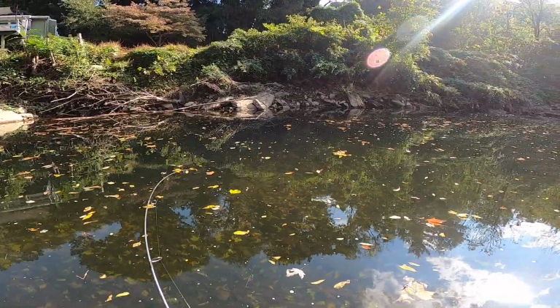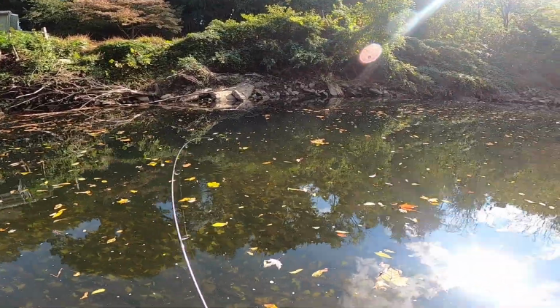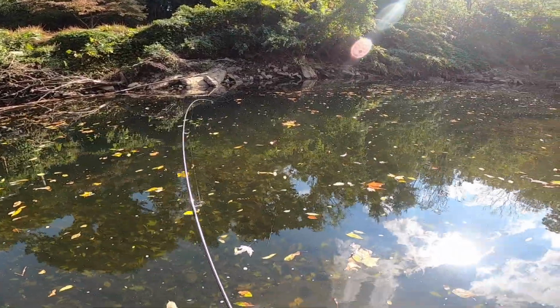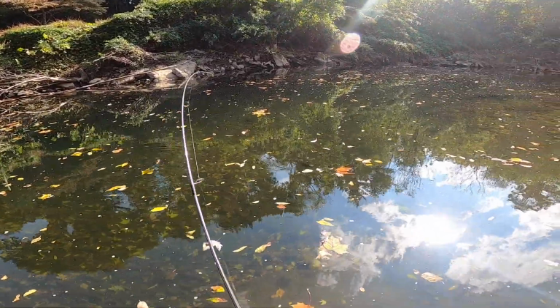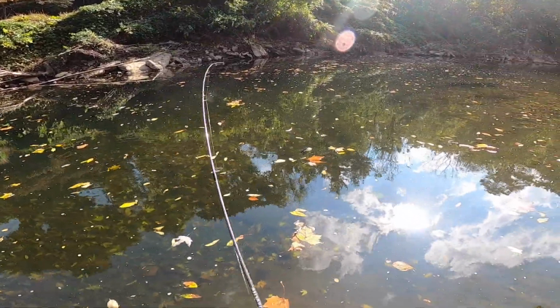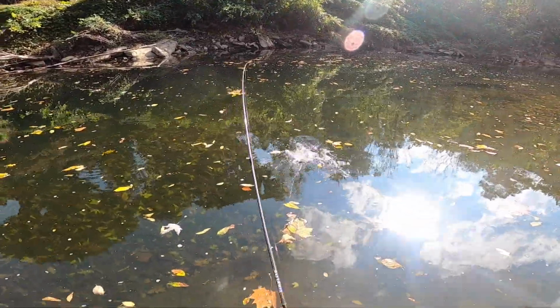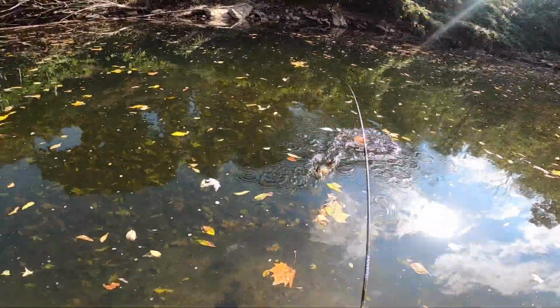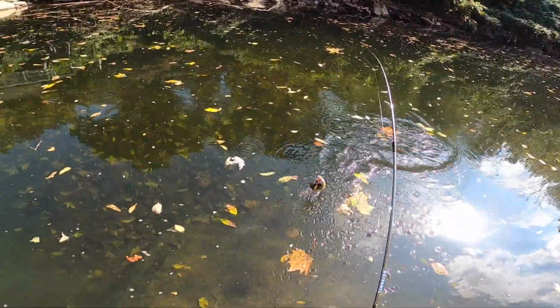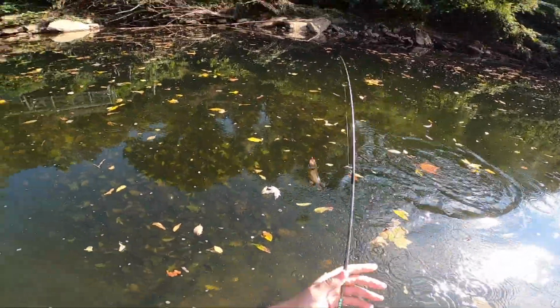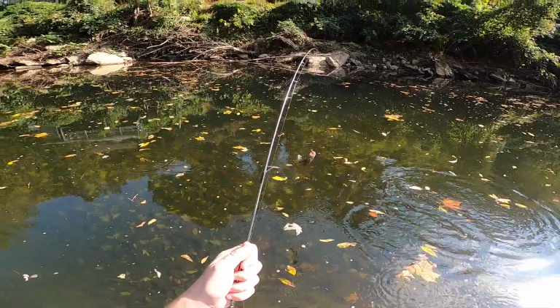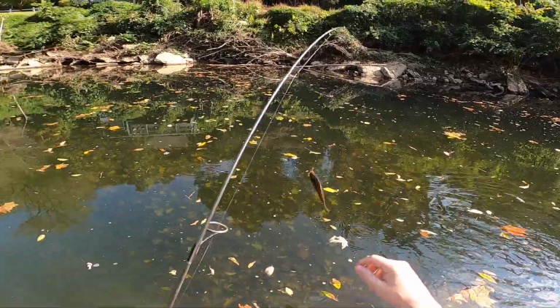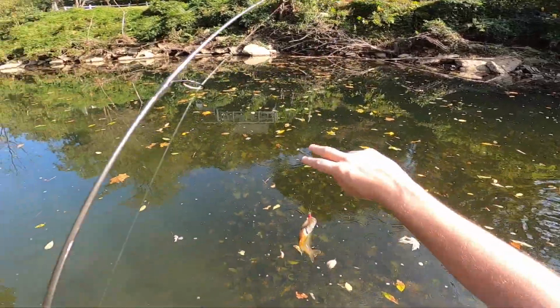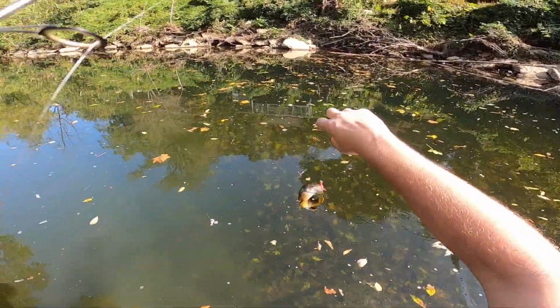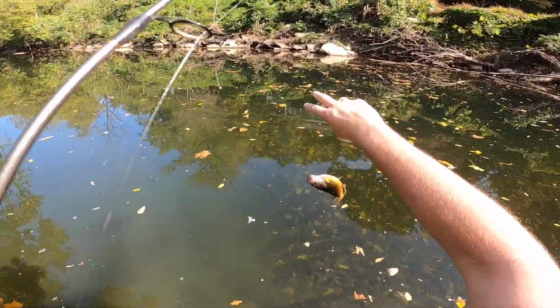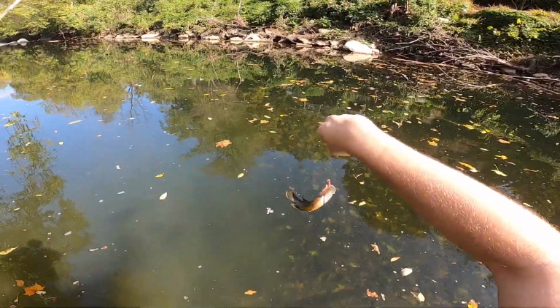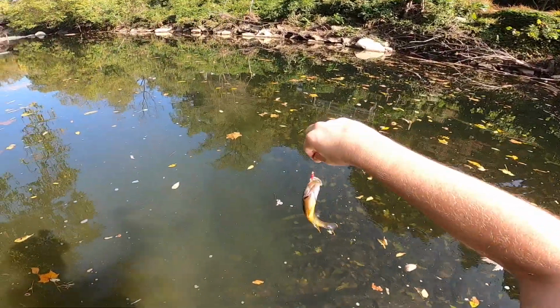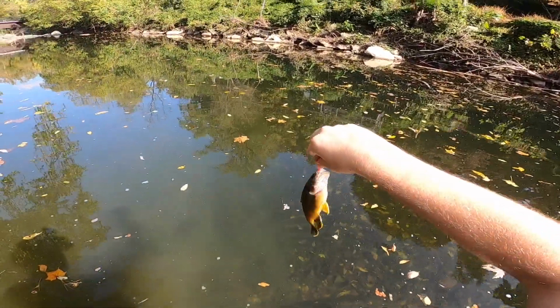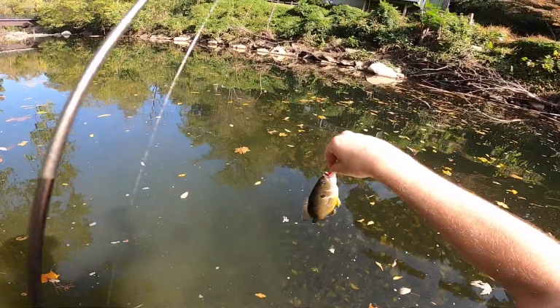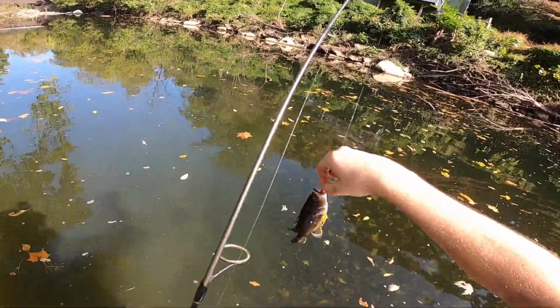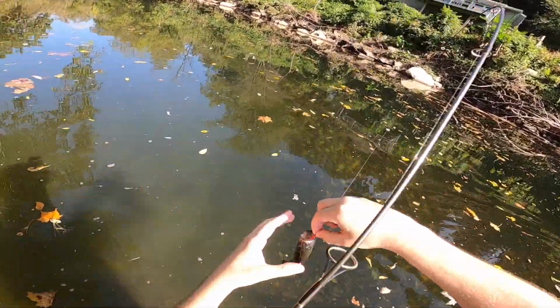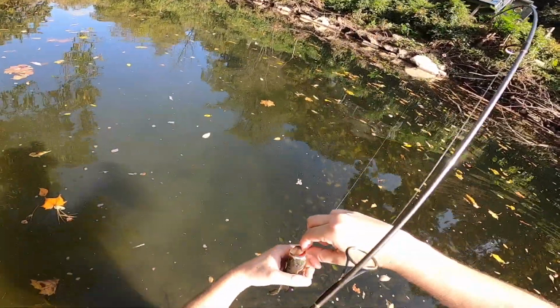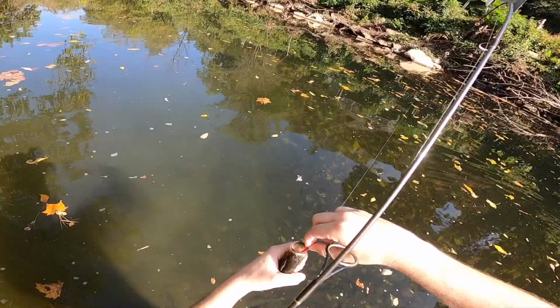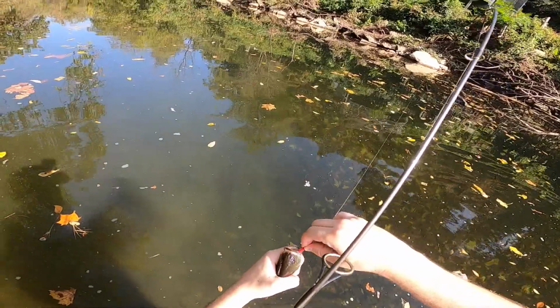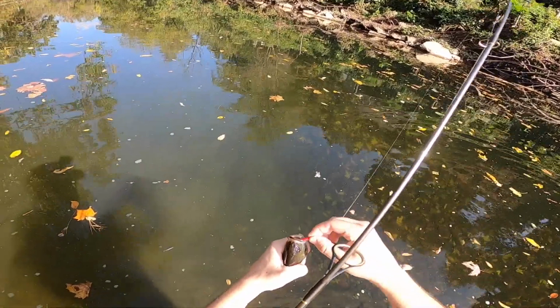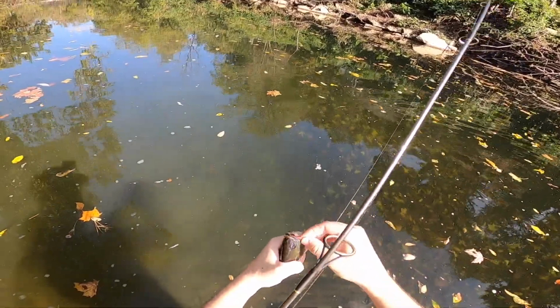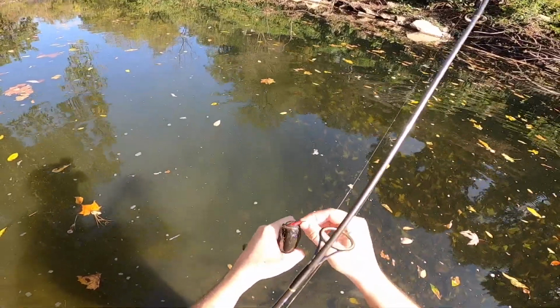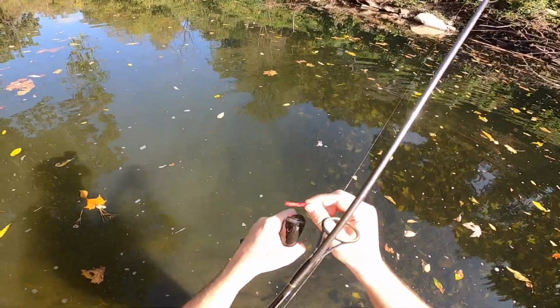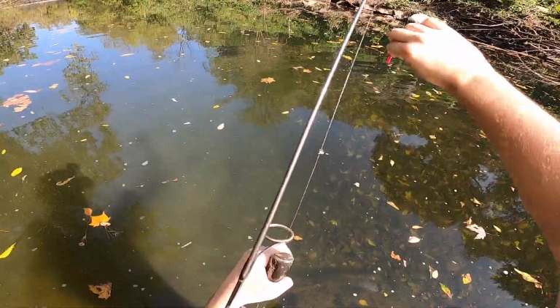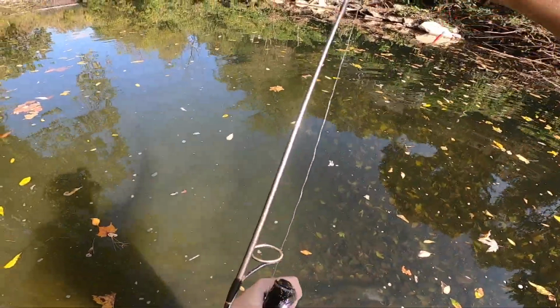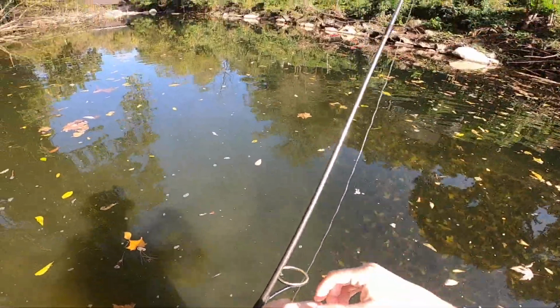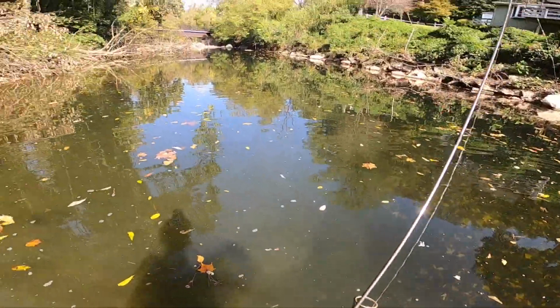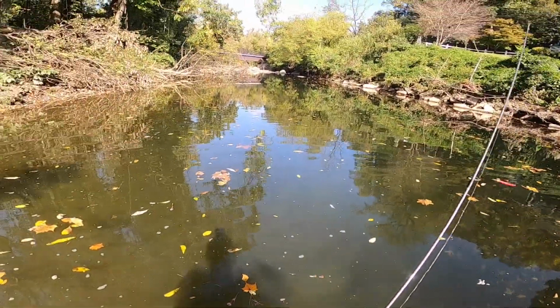What do we catch? That's a green sunfish — I love these guys. That's a beautiful green sunfish. Wow. Oh yeah, that is awesome. Check this out y'all.